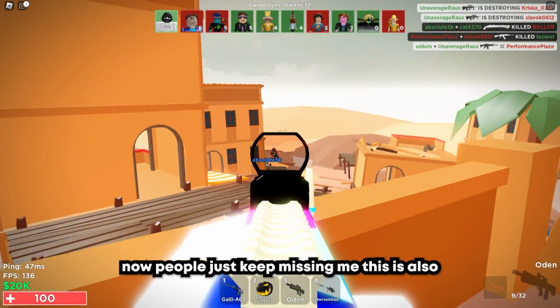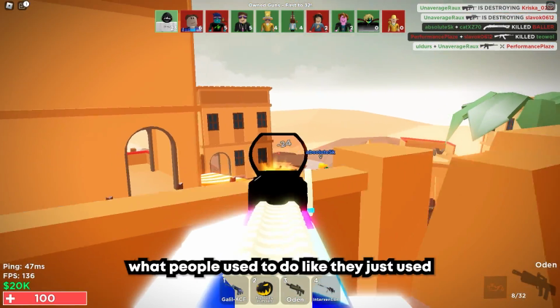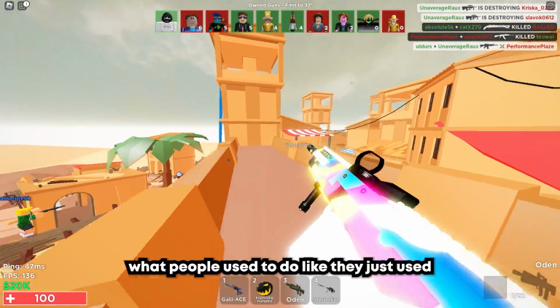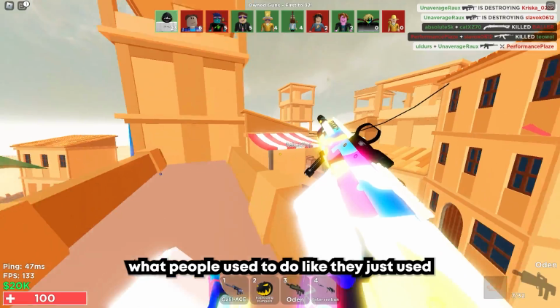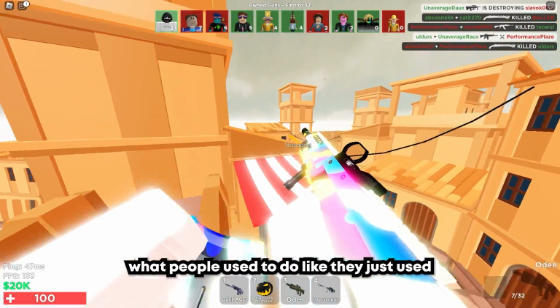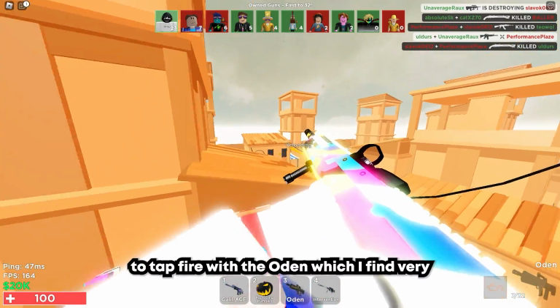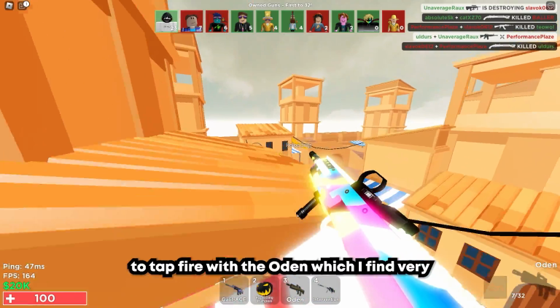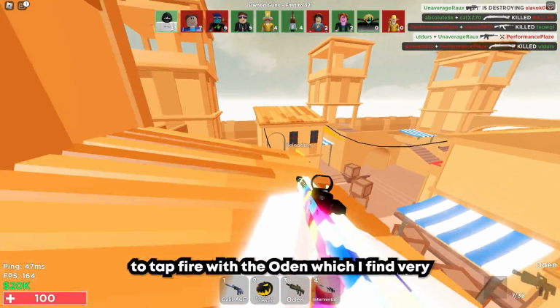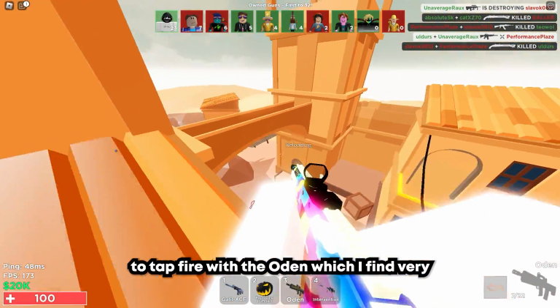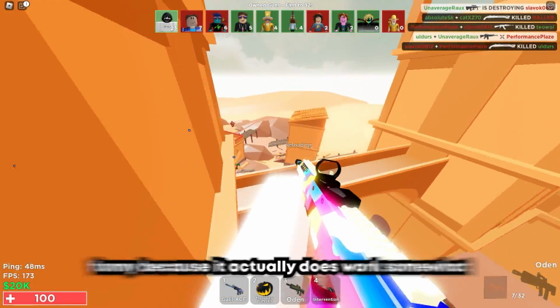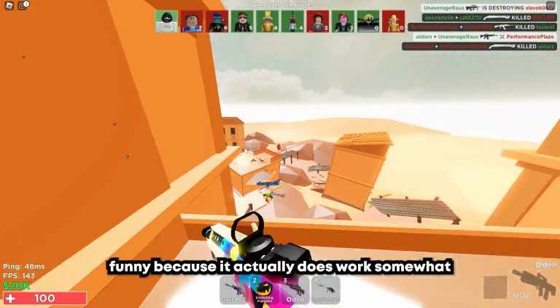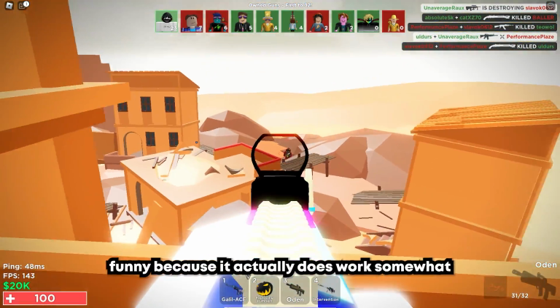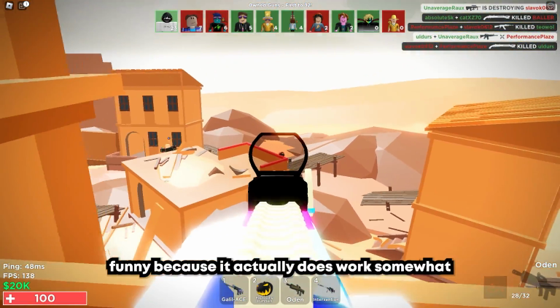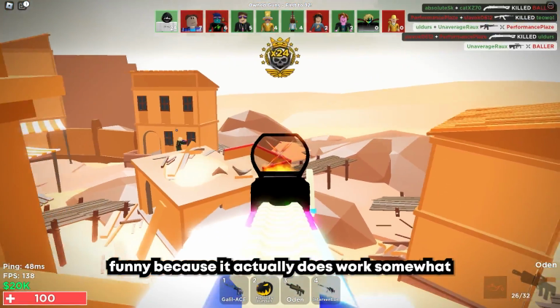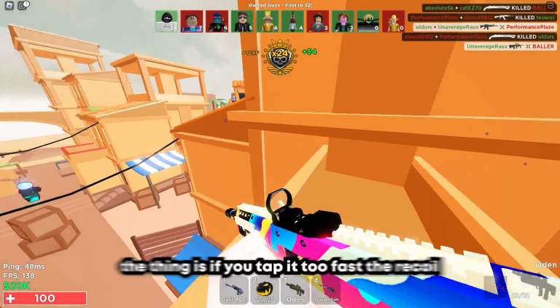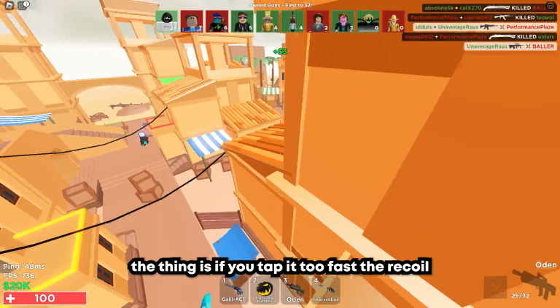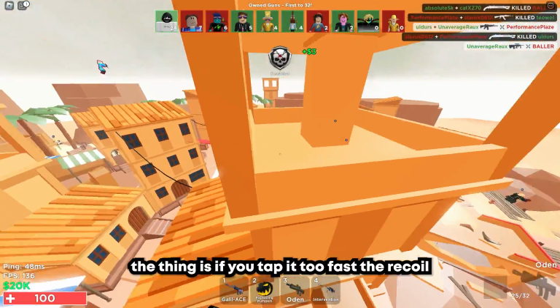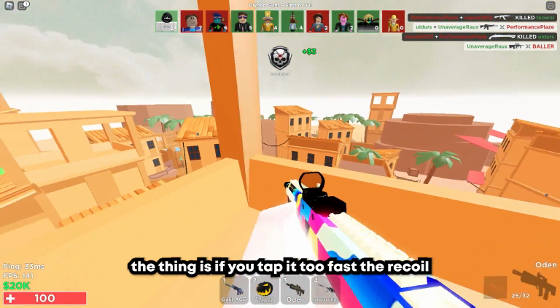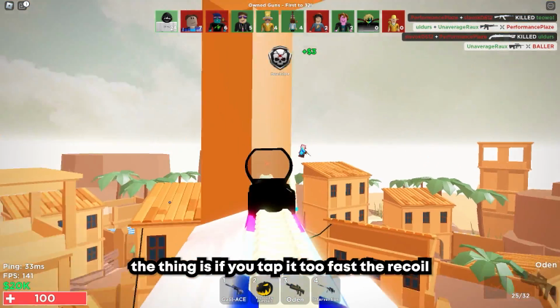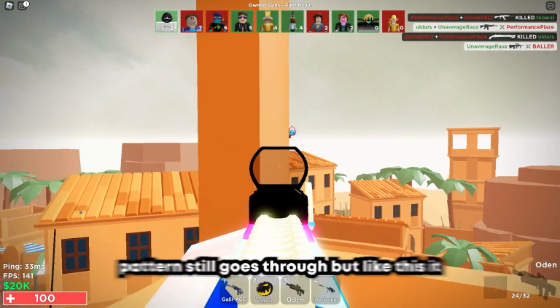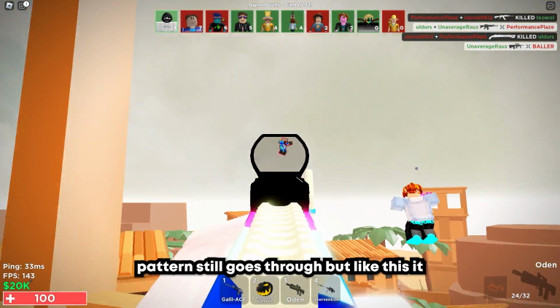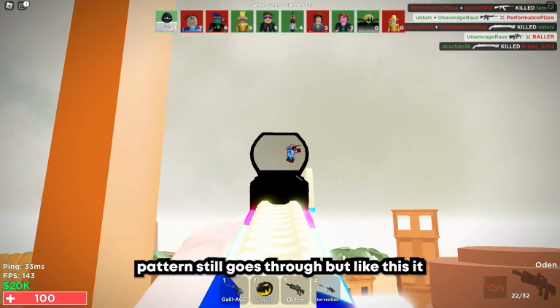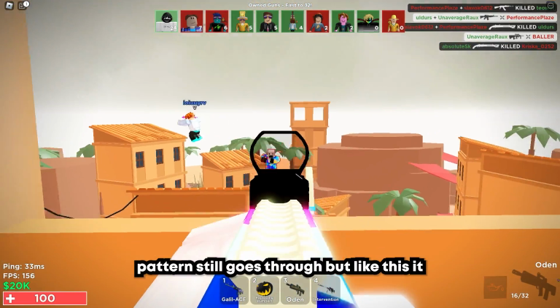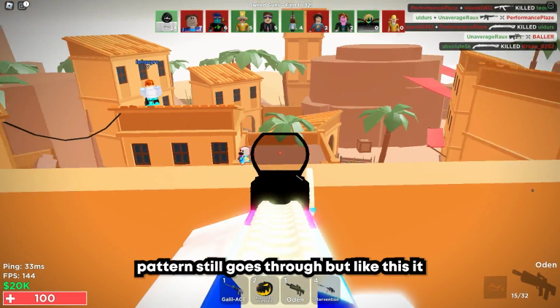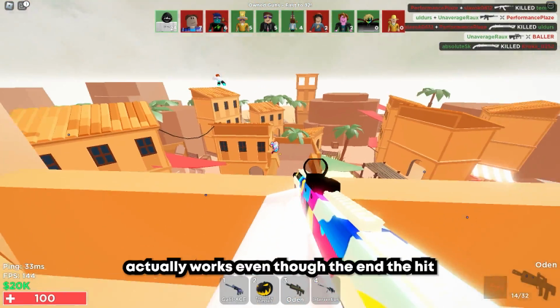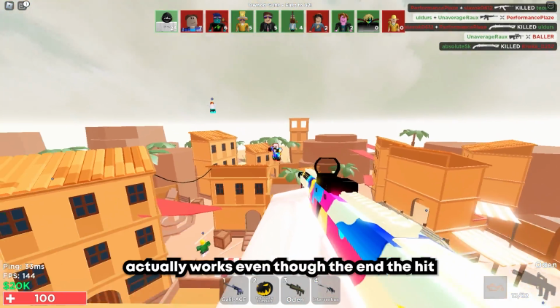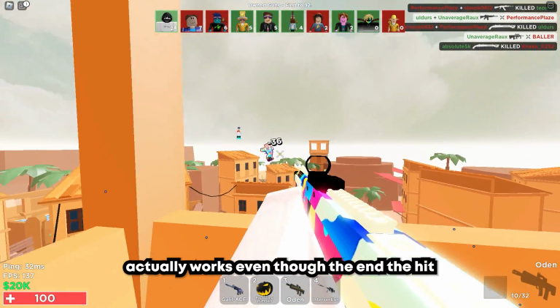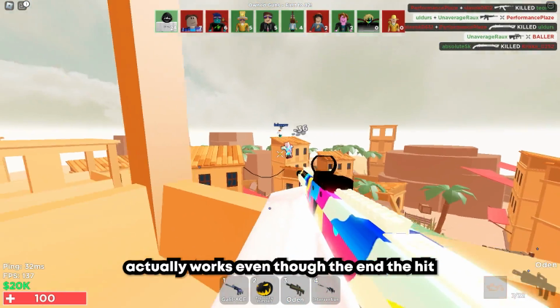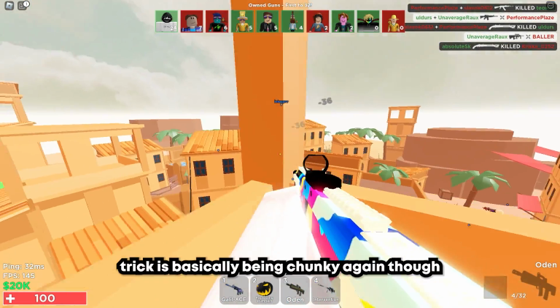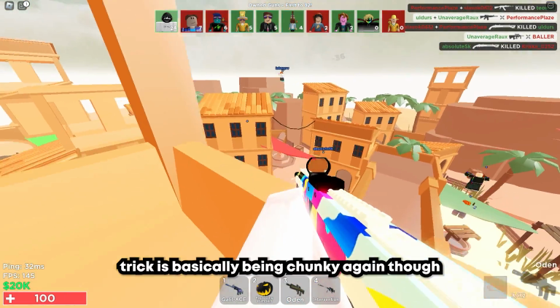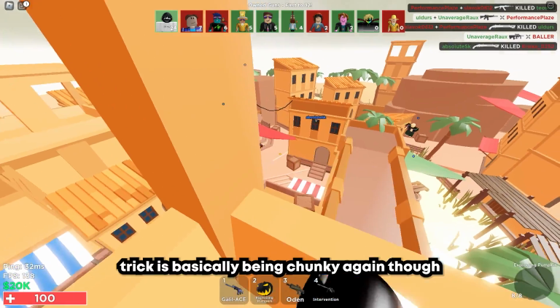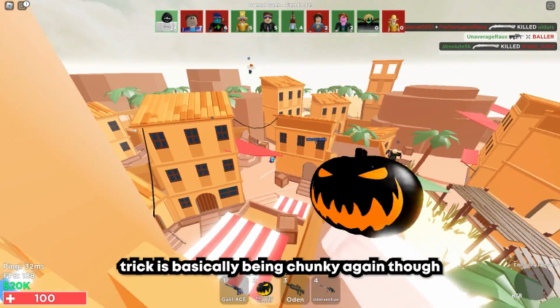This is also what people used to do — they just used to tap fire with the Odin, which I find very funny because it actually does work somewhat. But the thing is, if you tap it too fast, the recoil pattern still goes through. But like this, it actually works — even though then the hitreg is basically being chunky again.